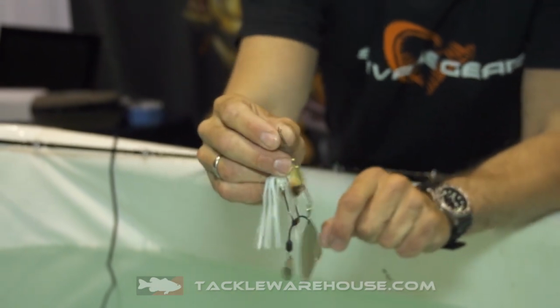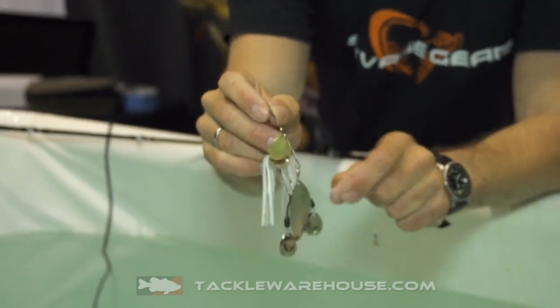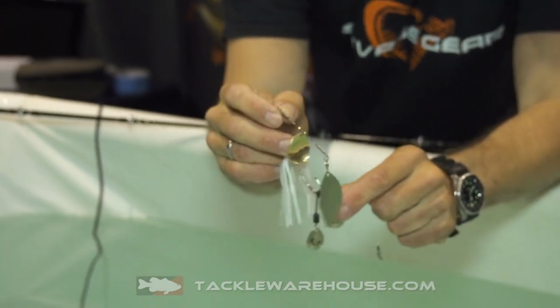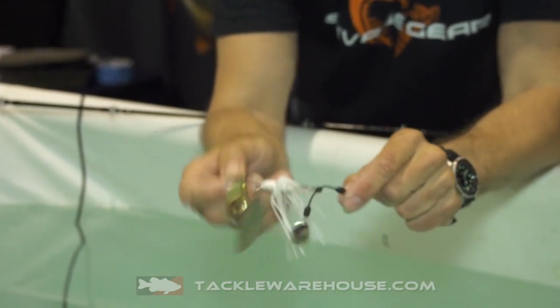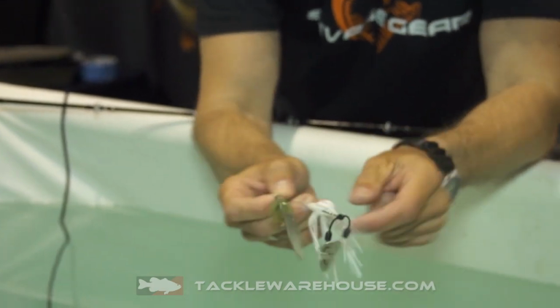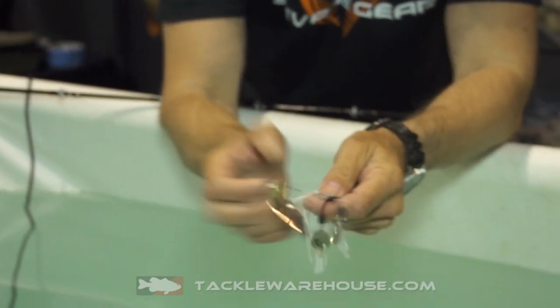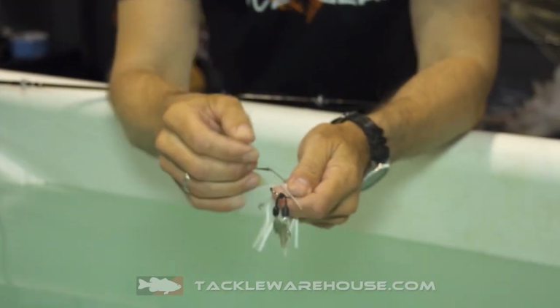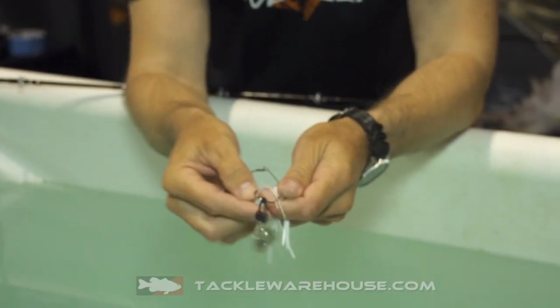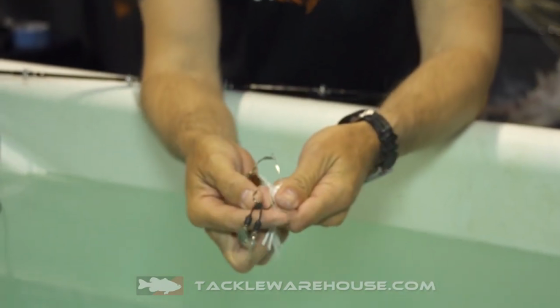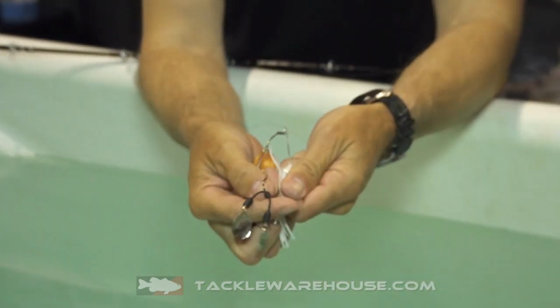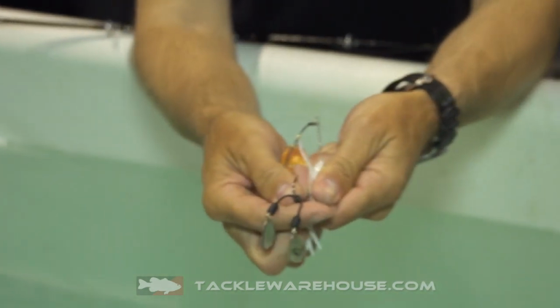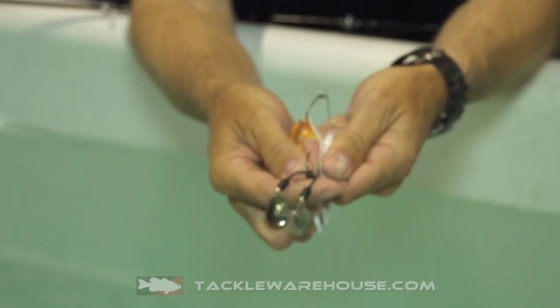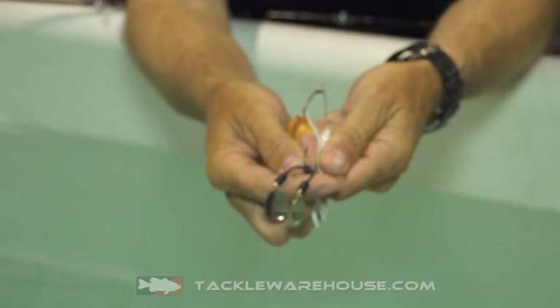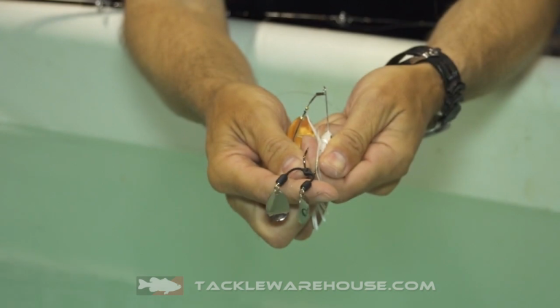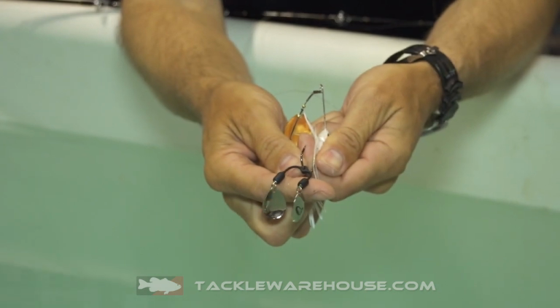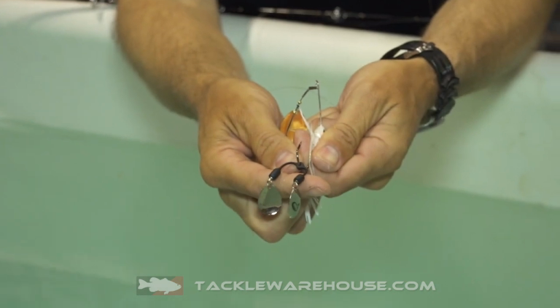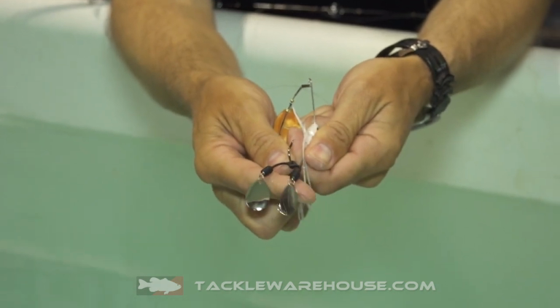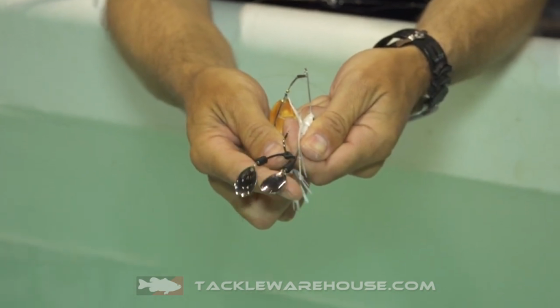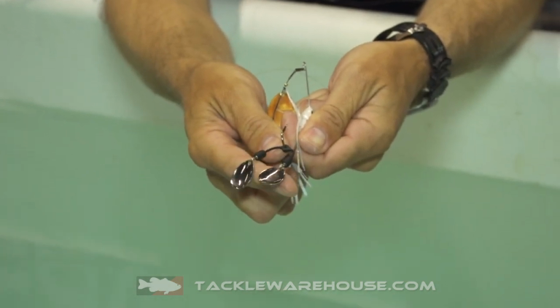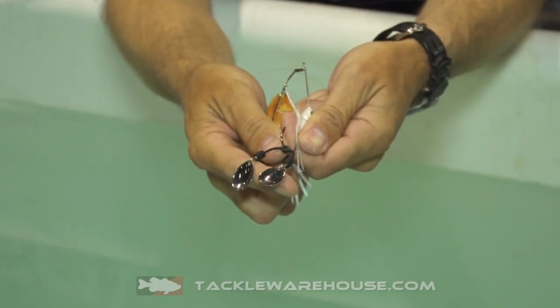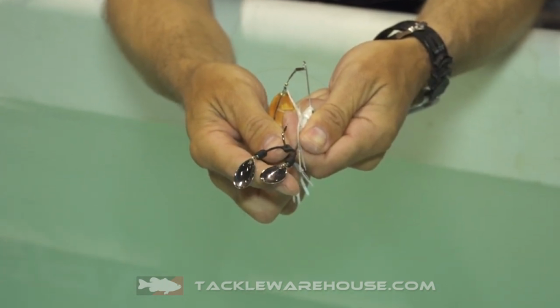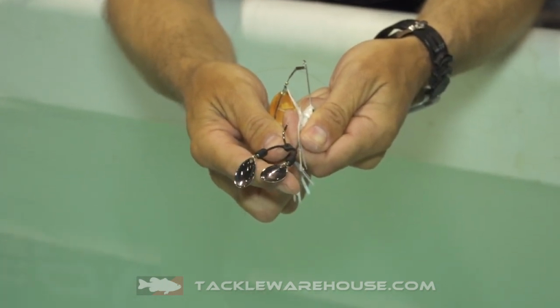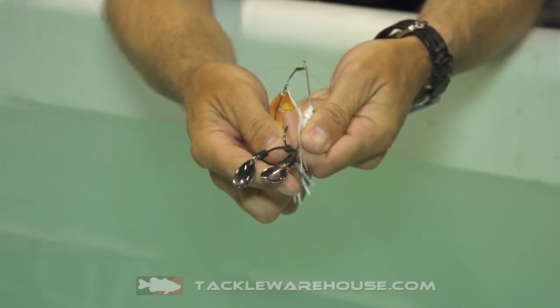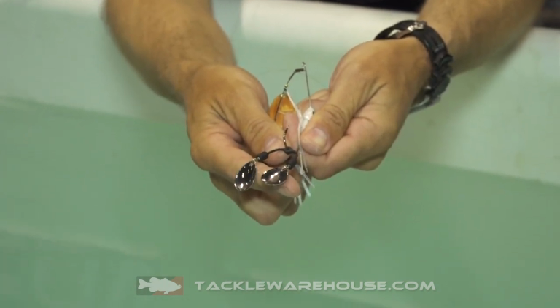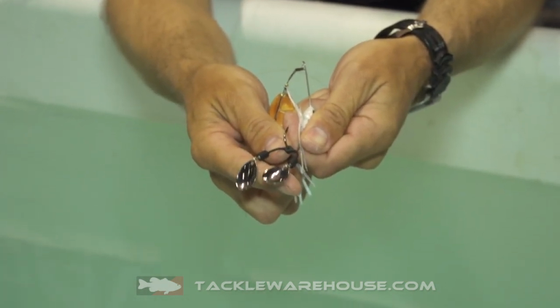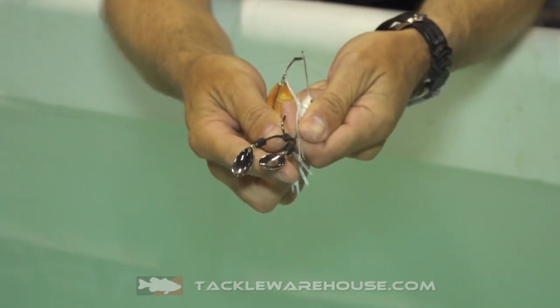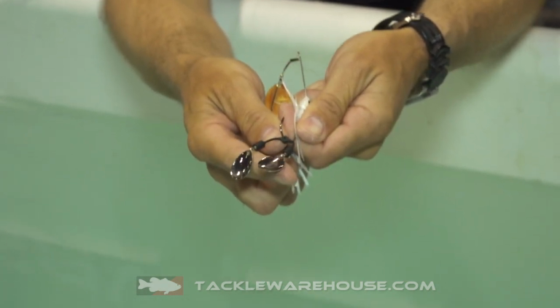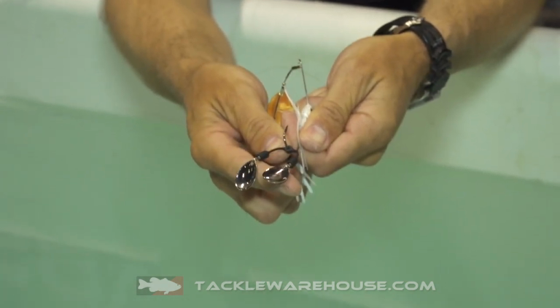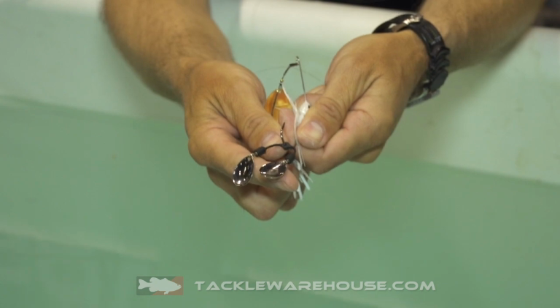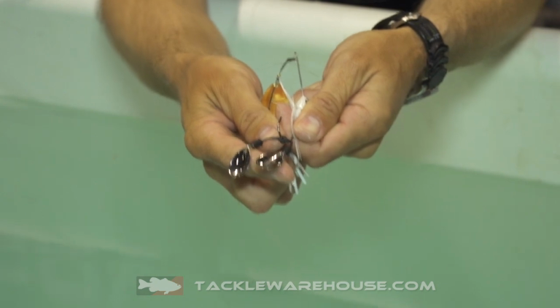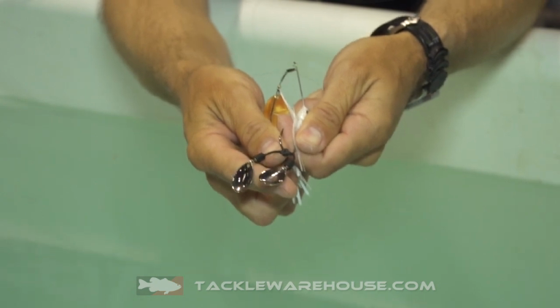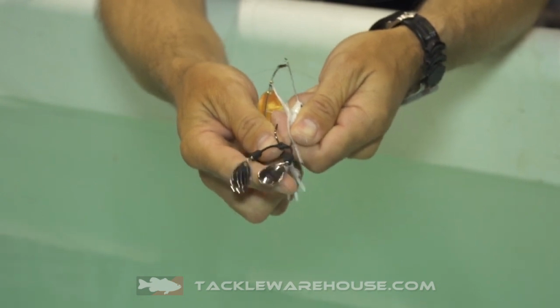Another feature is this removable double-bladed trailer. When you have two blades running after the skirt, that creates a fantastic vortex after the bait and a great movement.